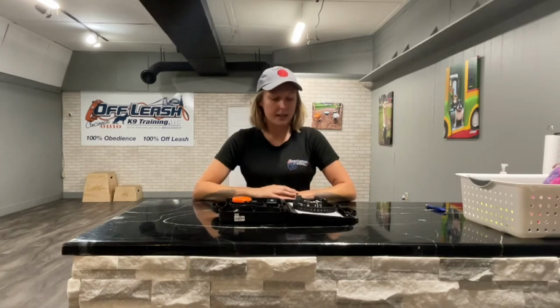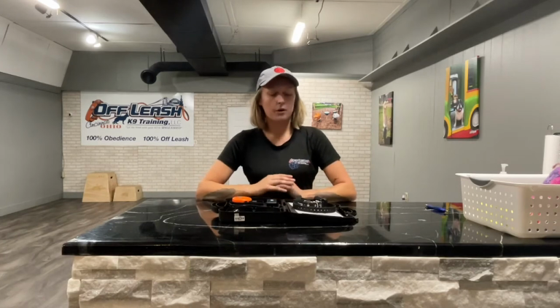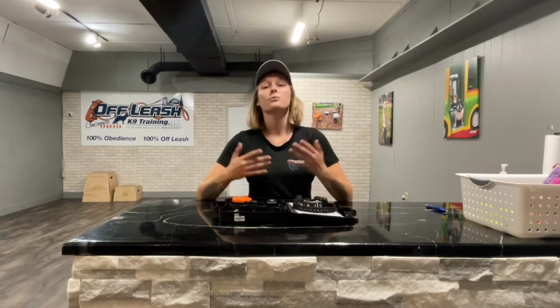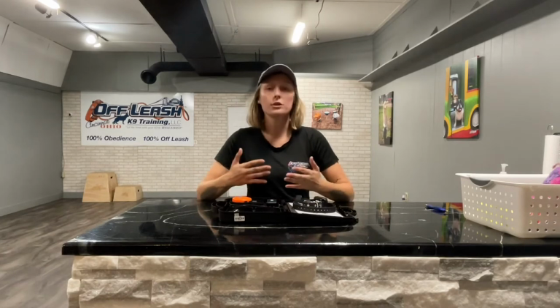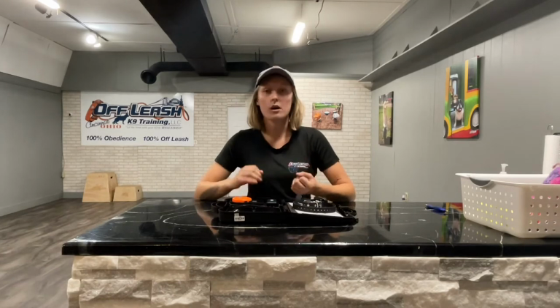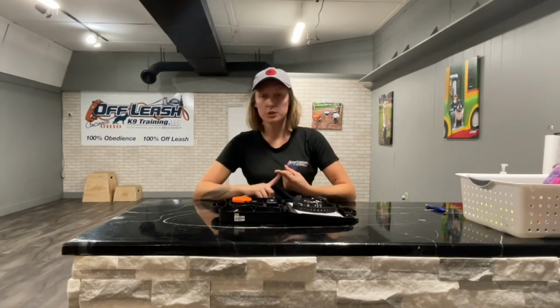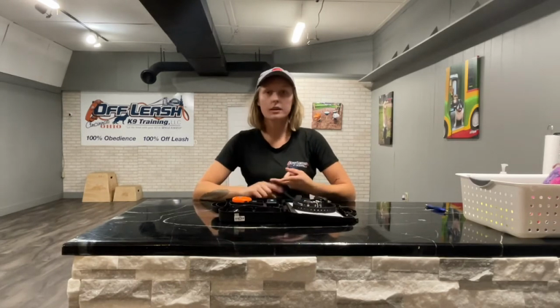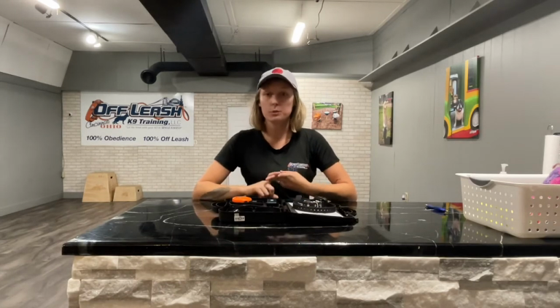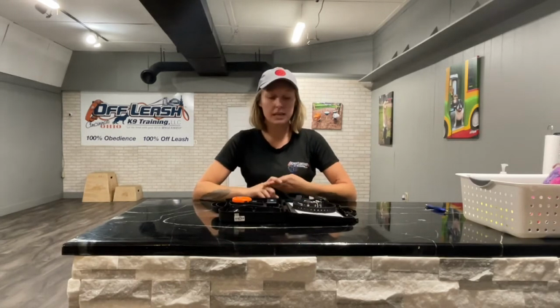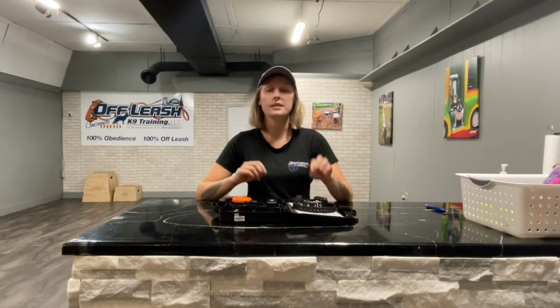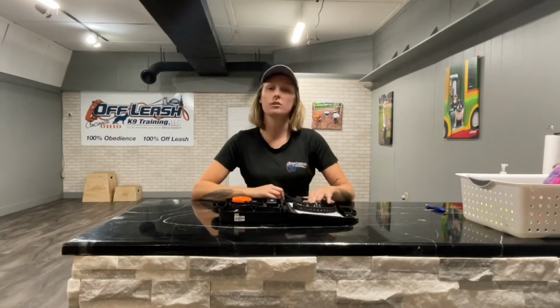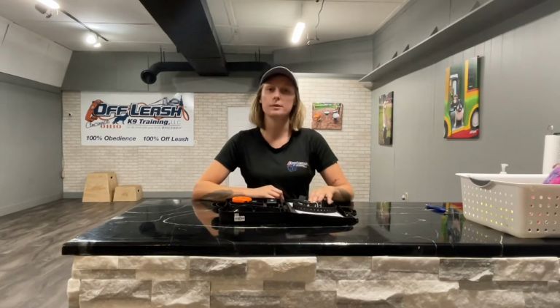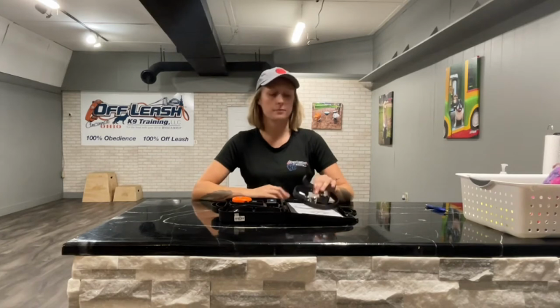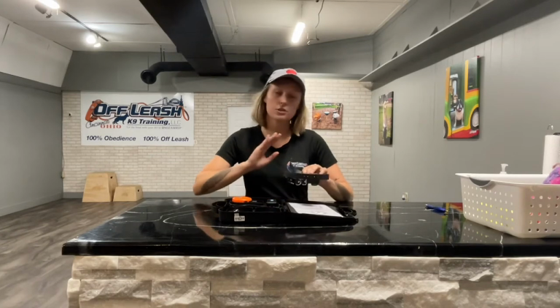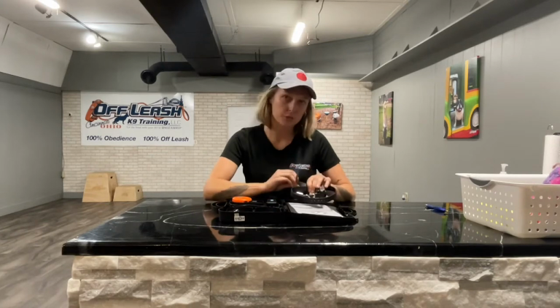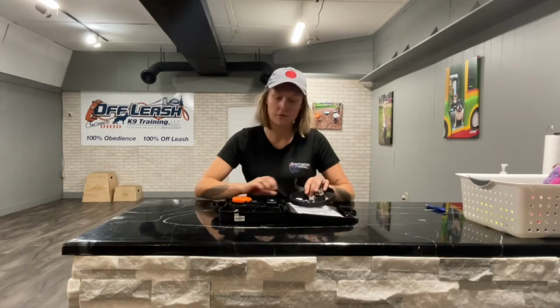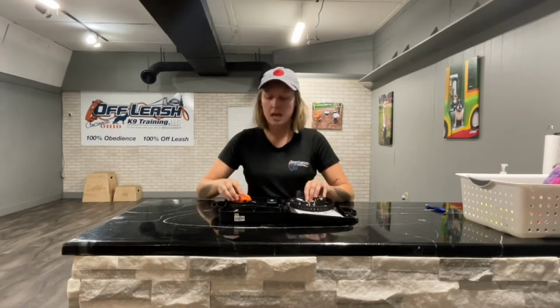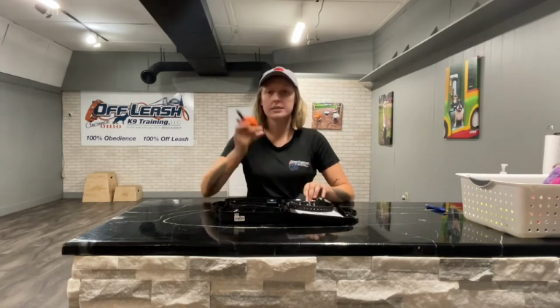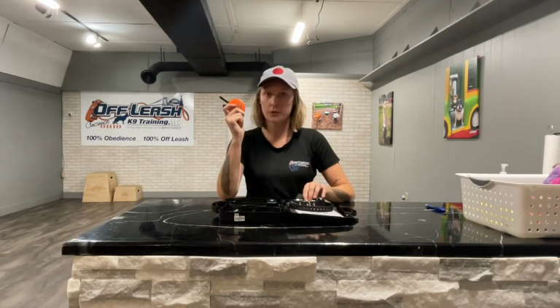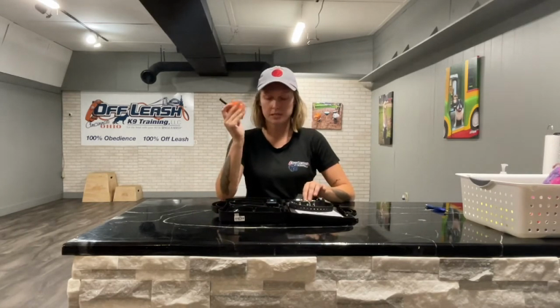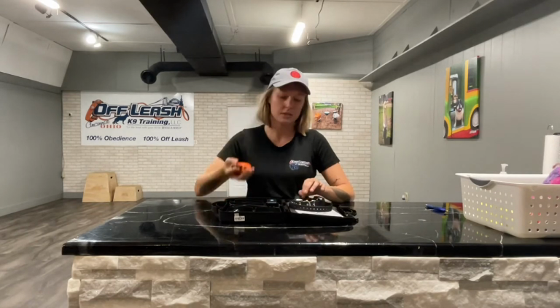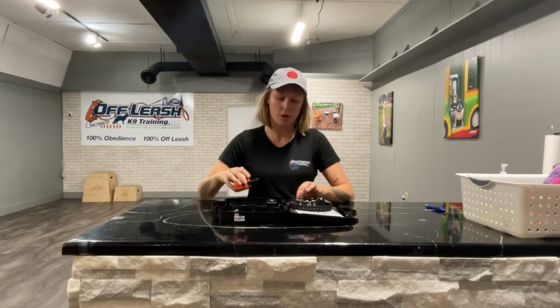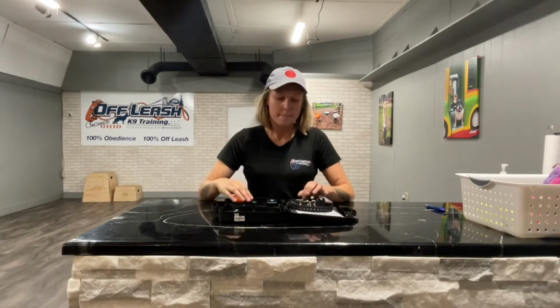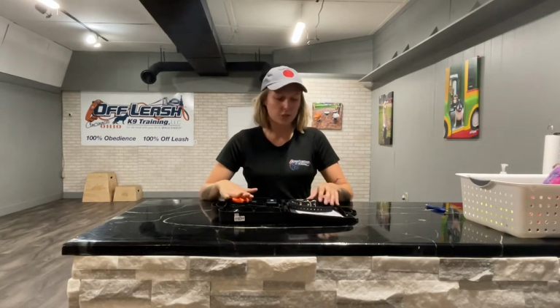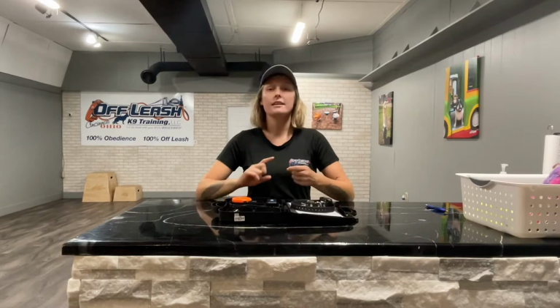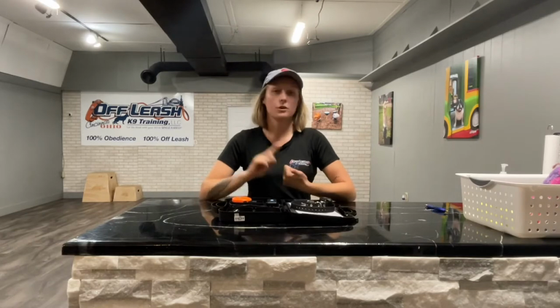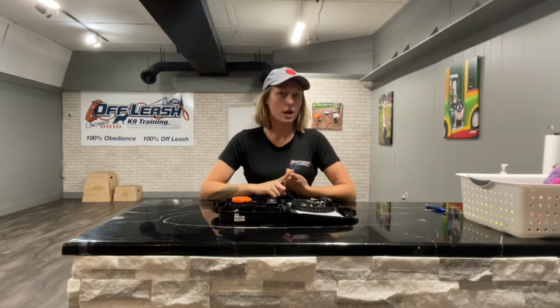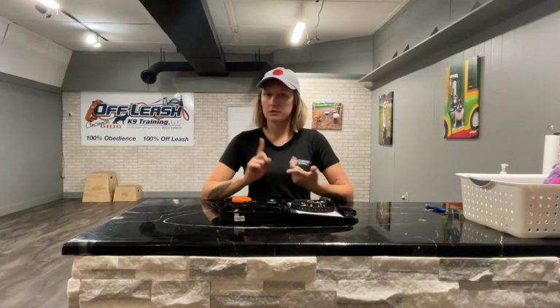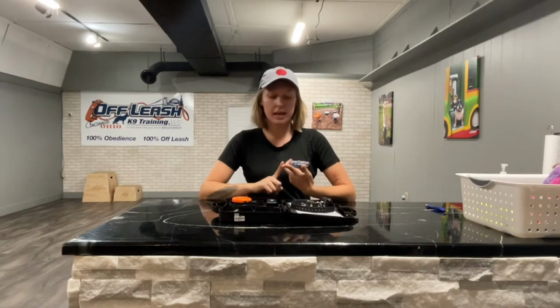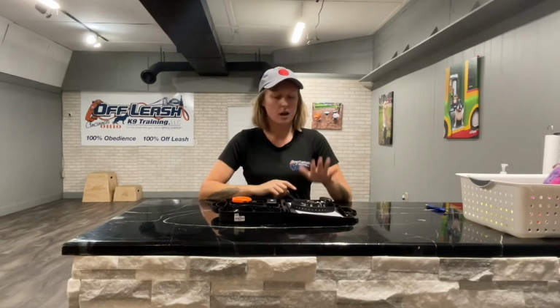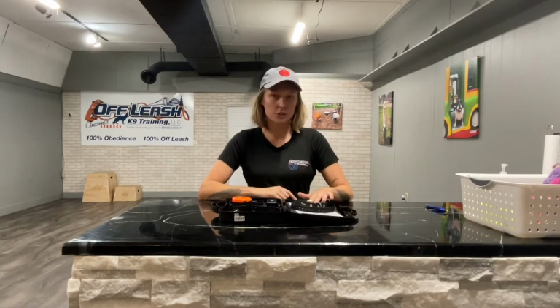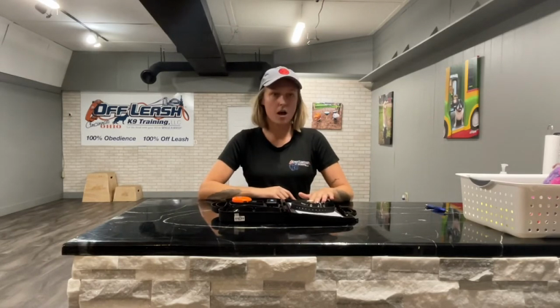Whenever you are with your dog and you are awake, this collar should be on them. This is your dog's new best friend, and this is your new best friend. So make sure — you're with your dog, you're awake, collar should be on.